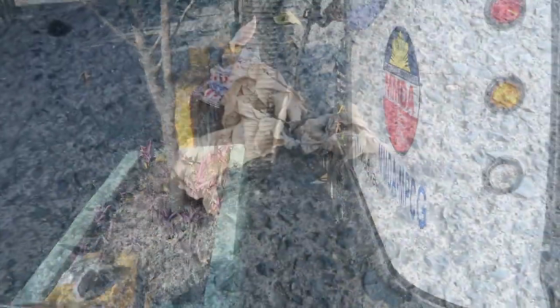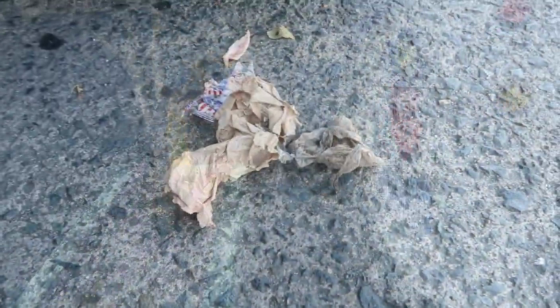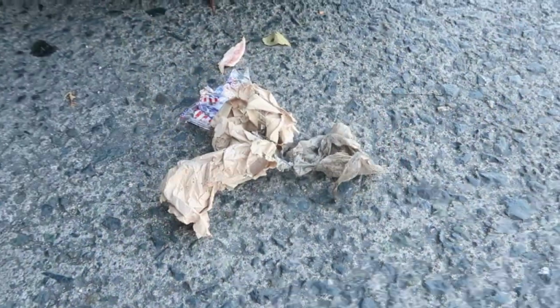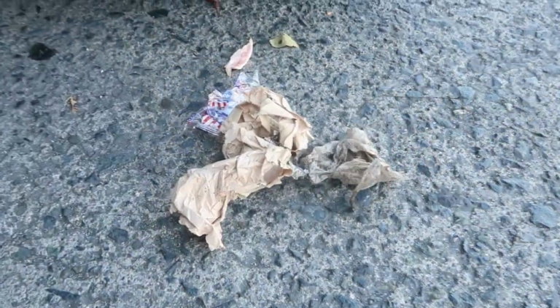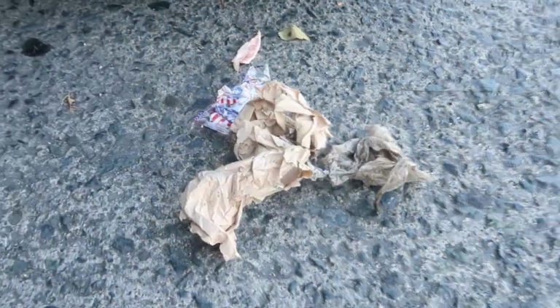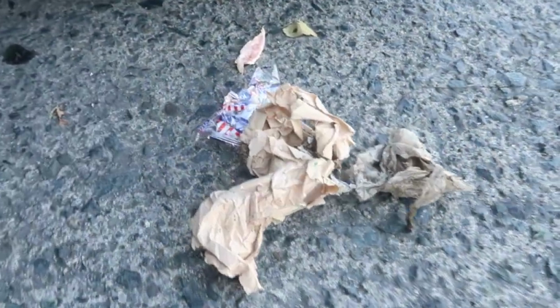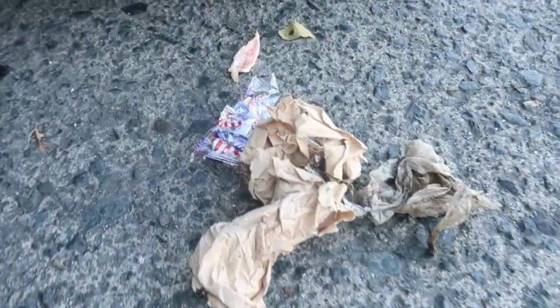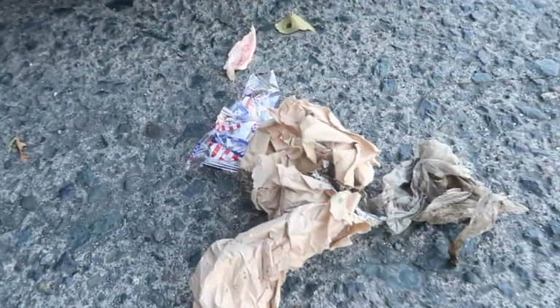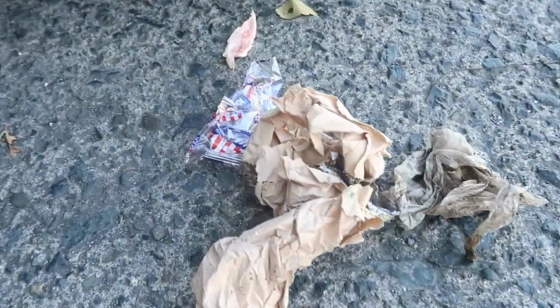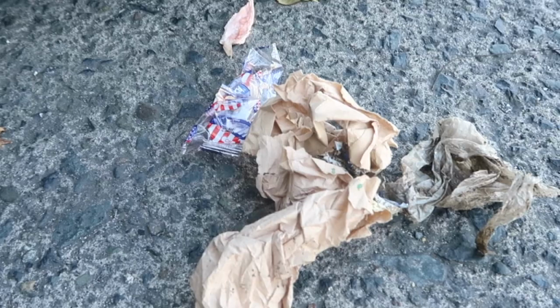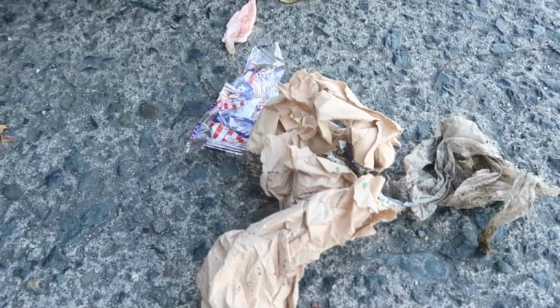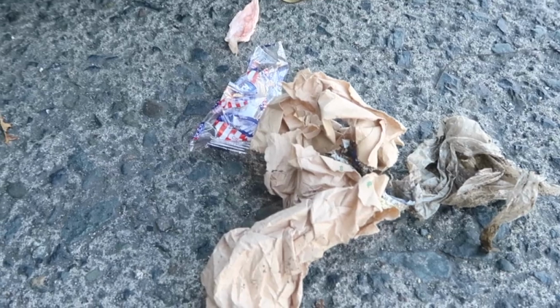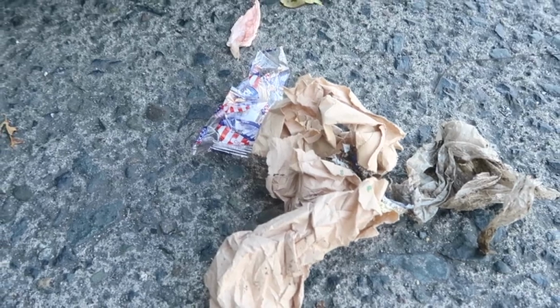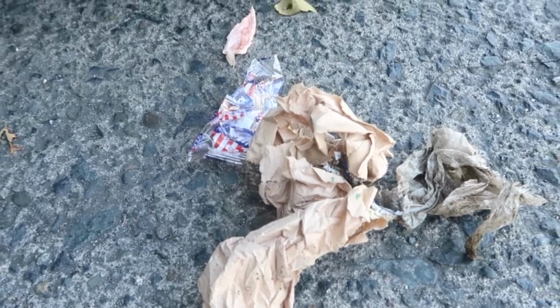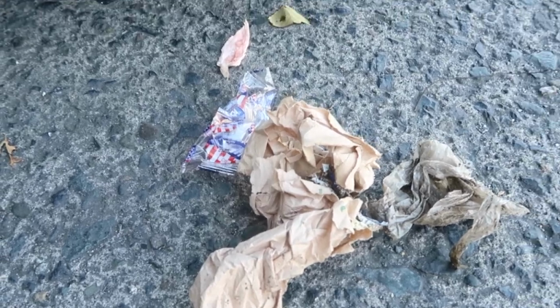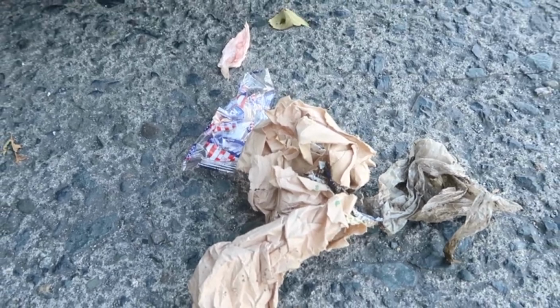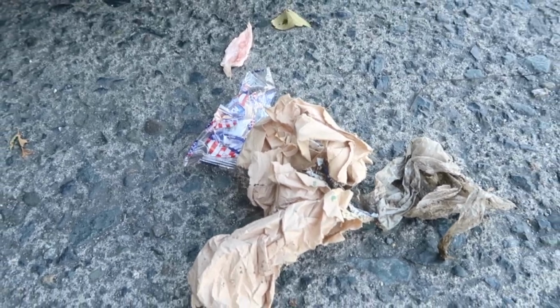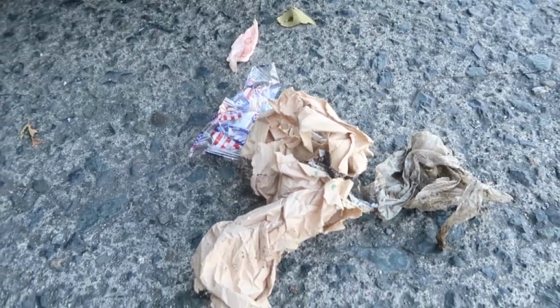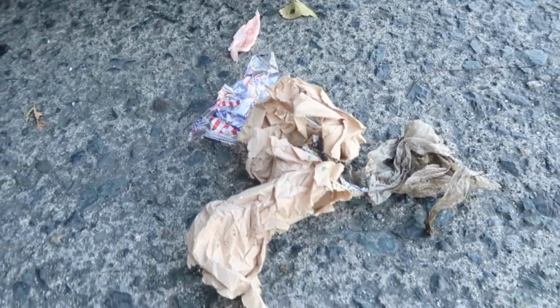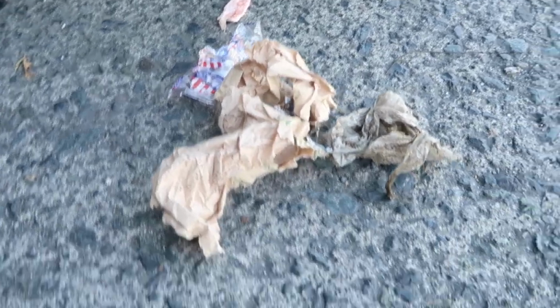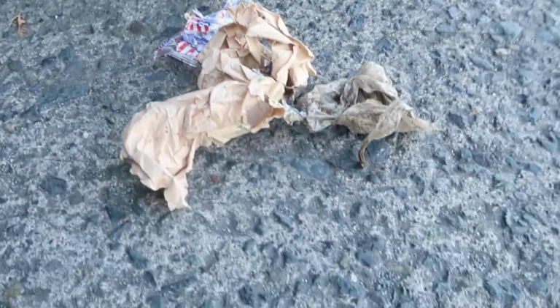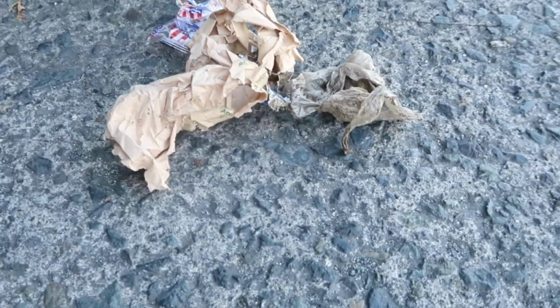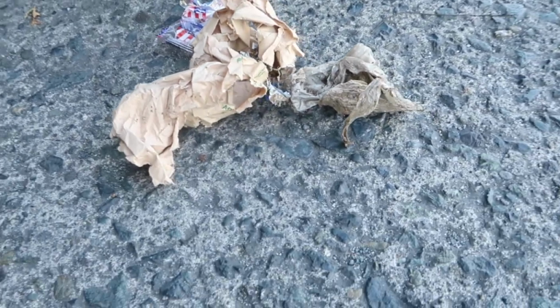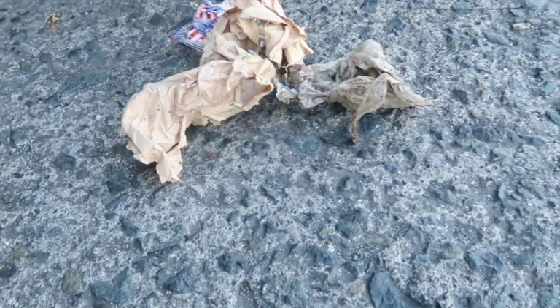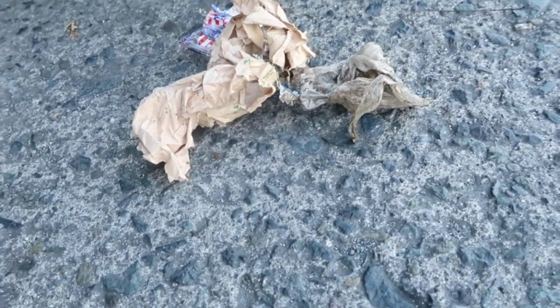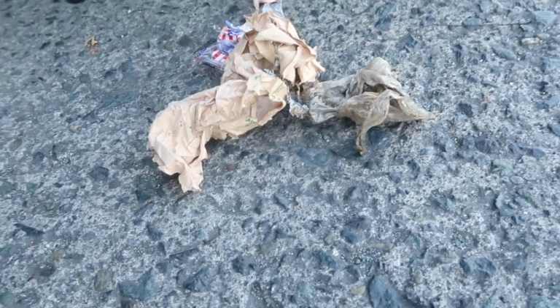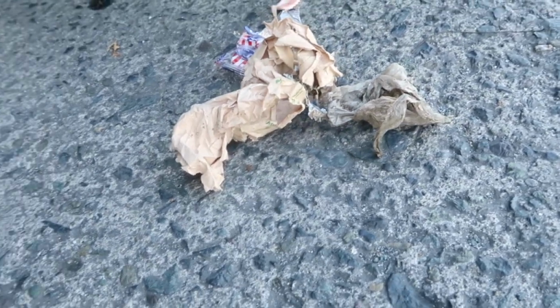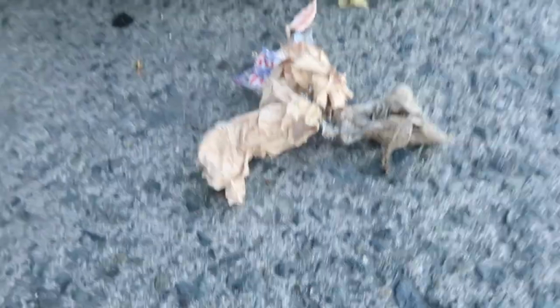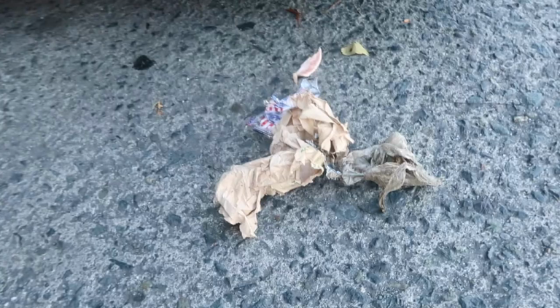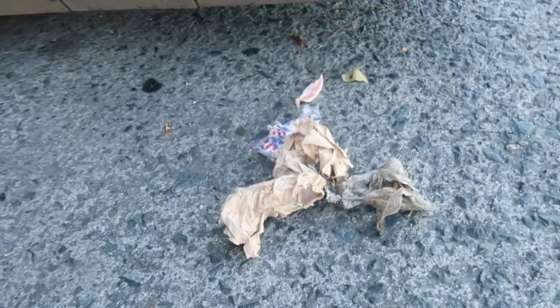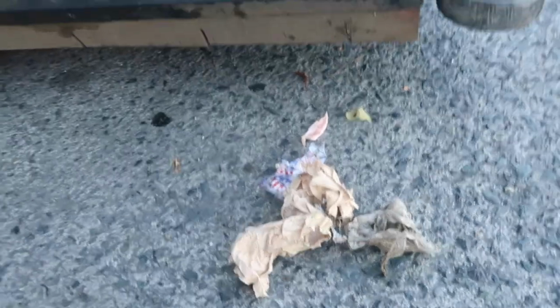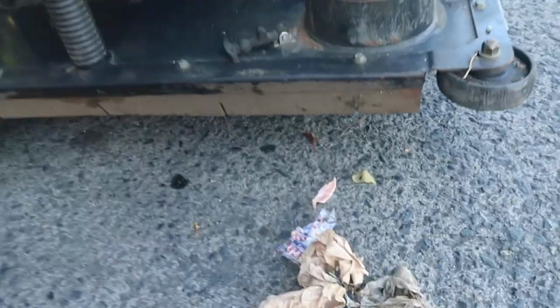So here's an example of some garbage you might see on the streets. There's a wrapper there for some crackers, there's some paper bags, some plastic. Let's see how the machine does.